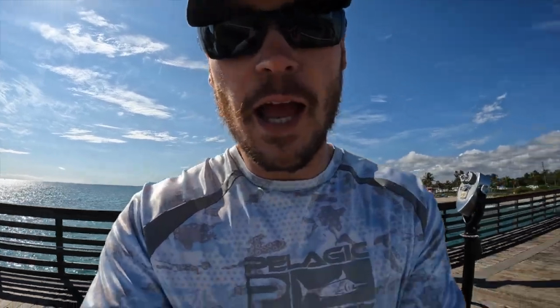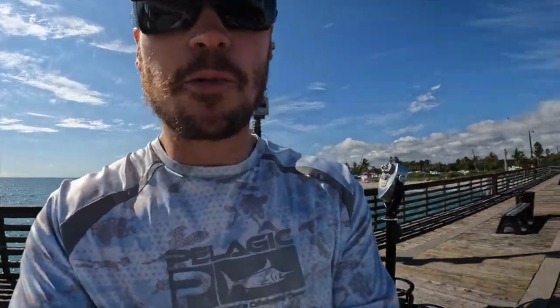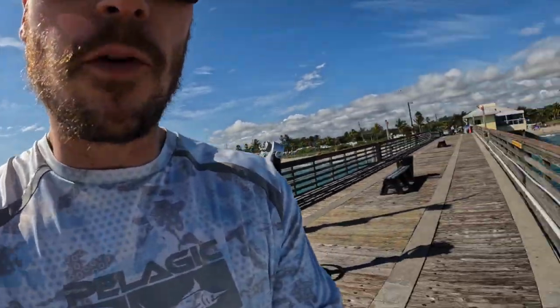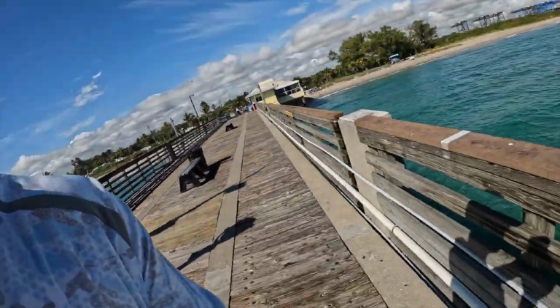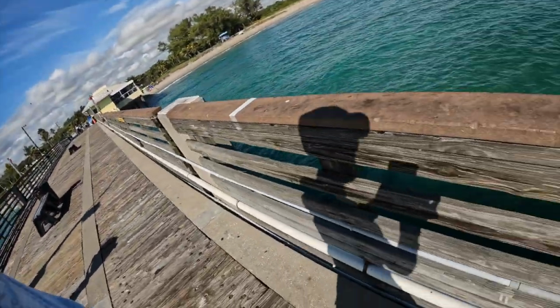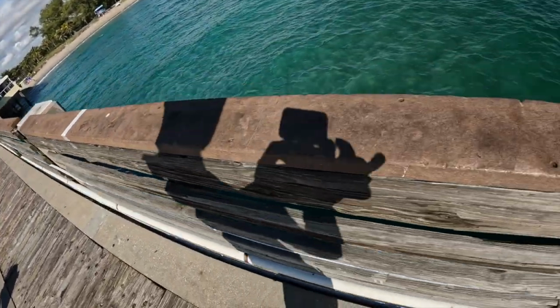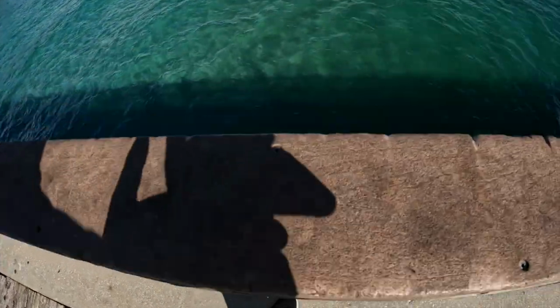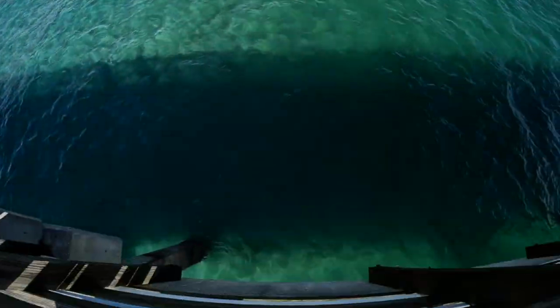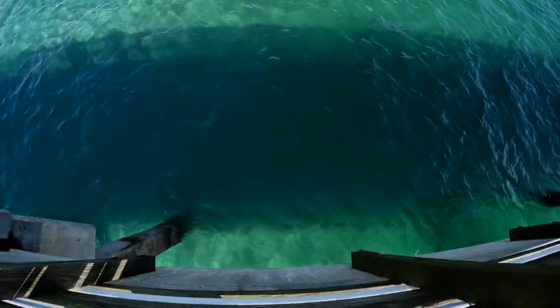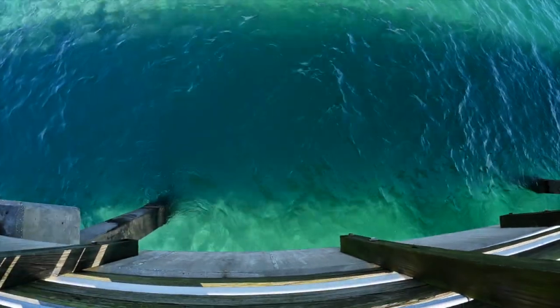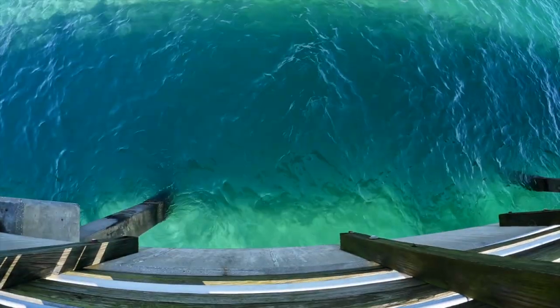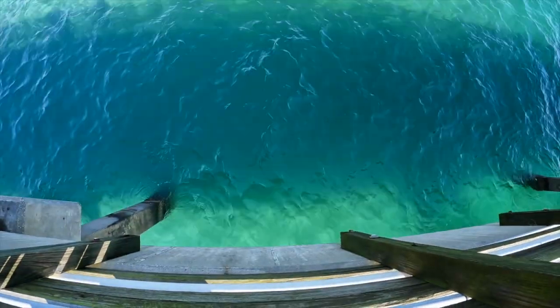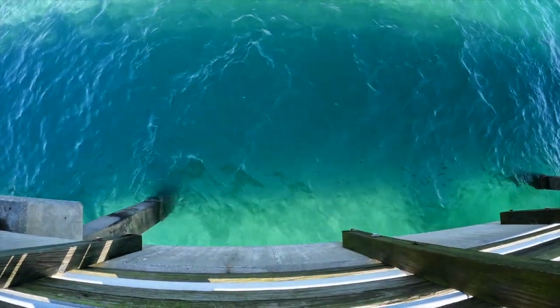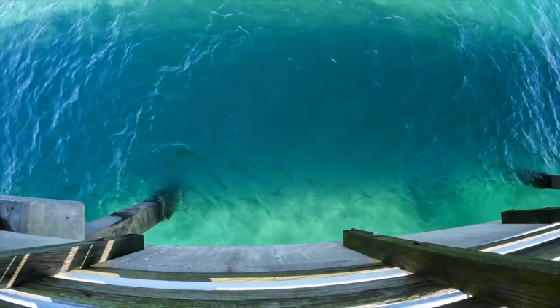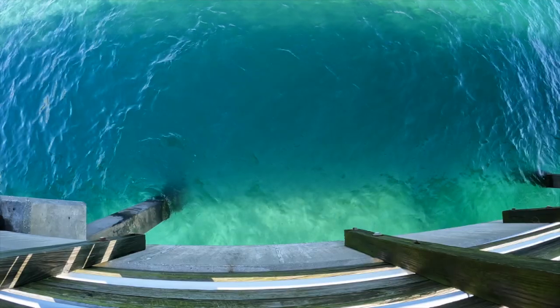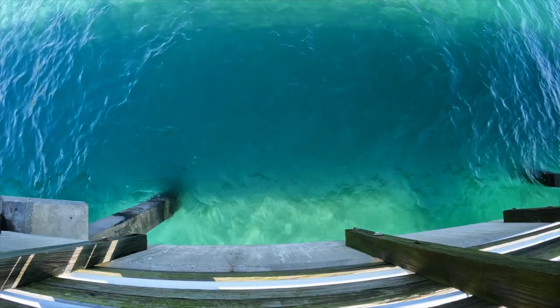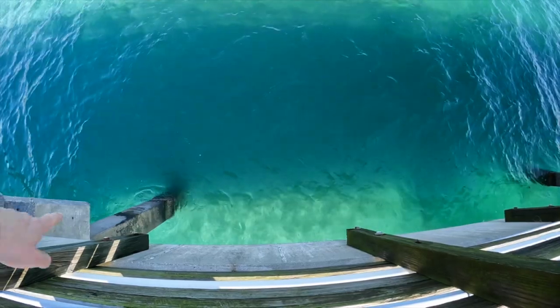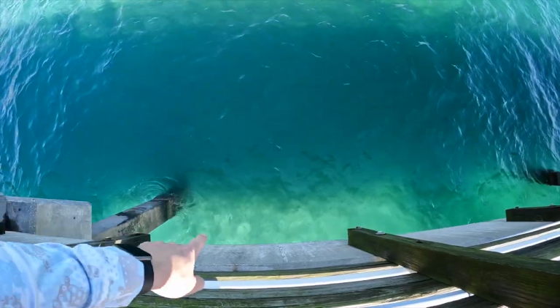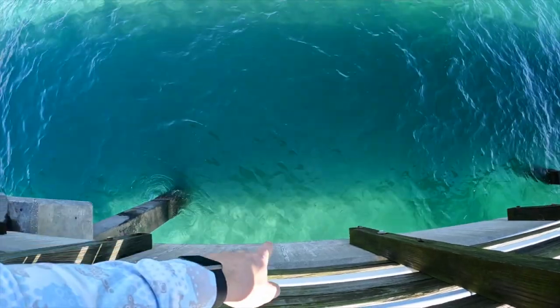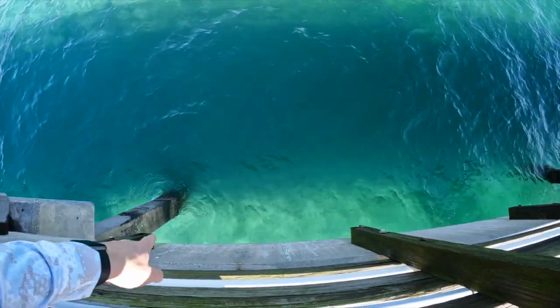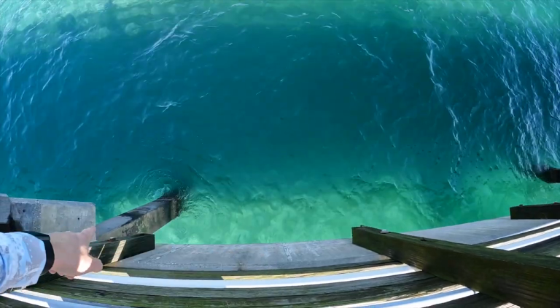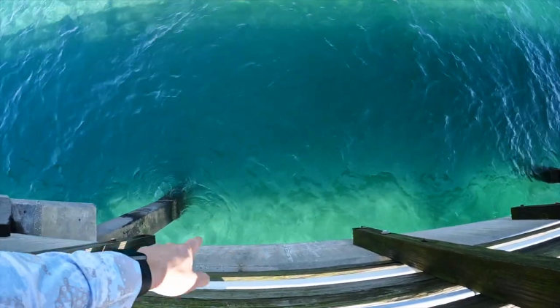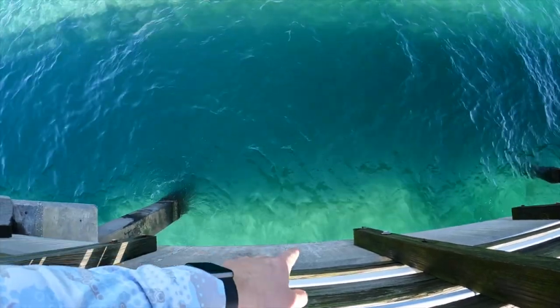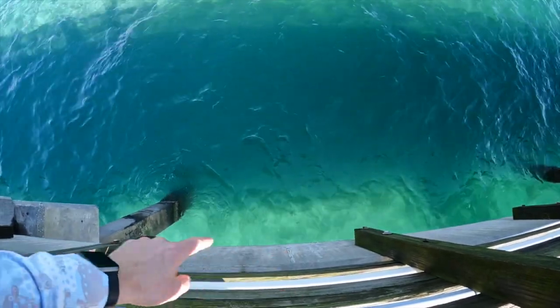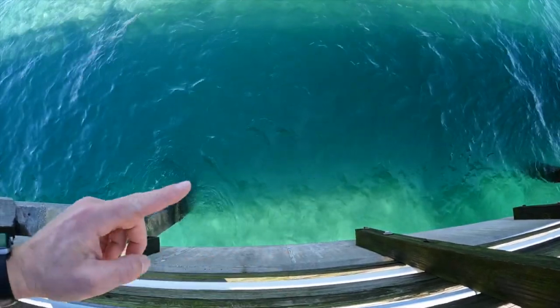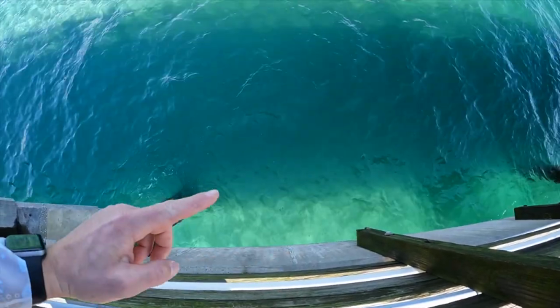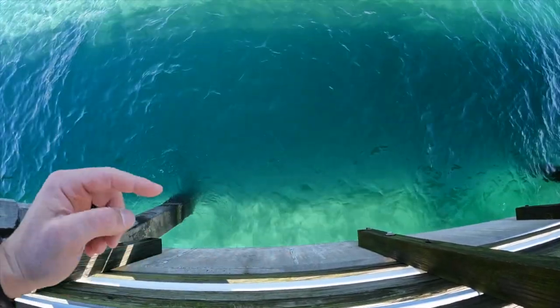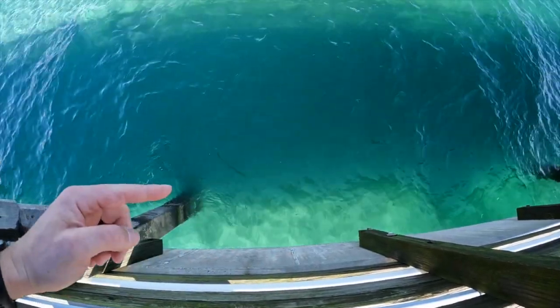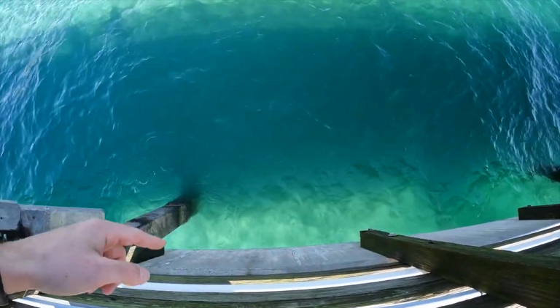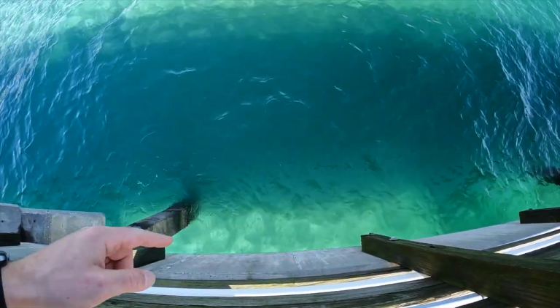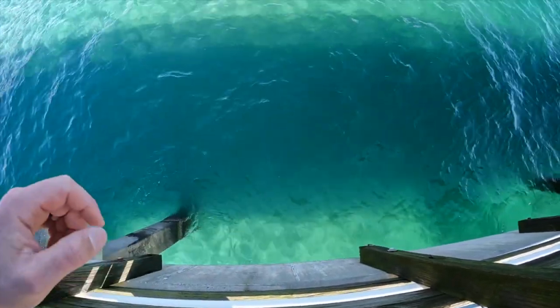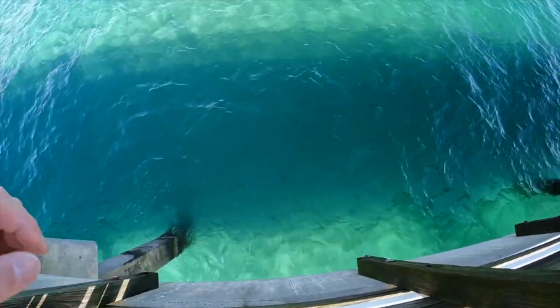I just want to give you a little preview. If you look straight down, you can literally see fish just swimming amongst the pilings. So stay tuned, we're getting to 100 species this year.